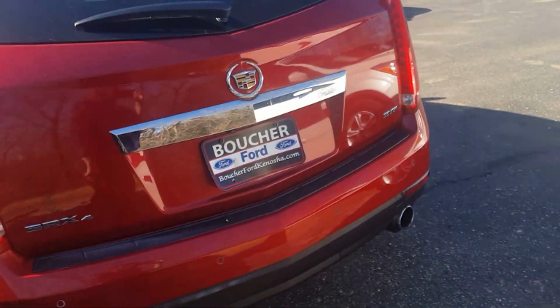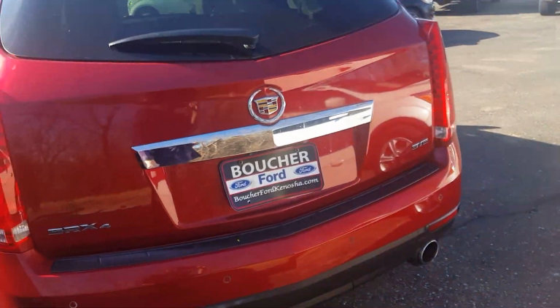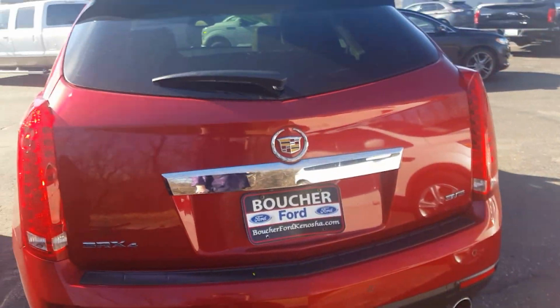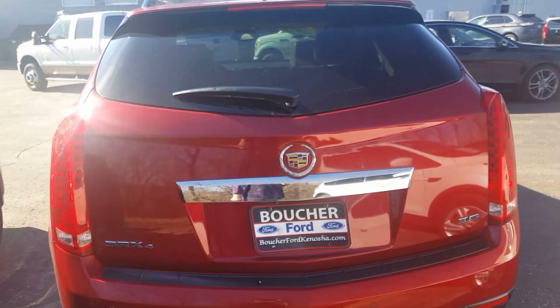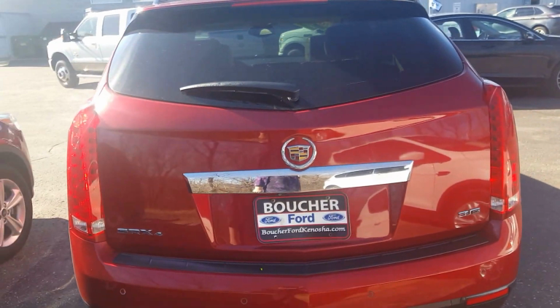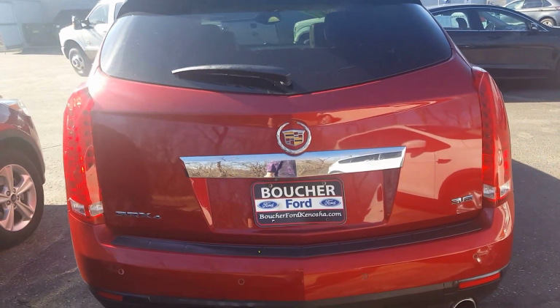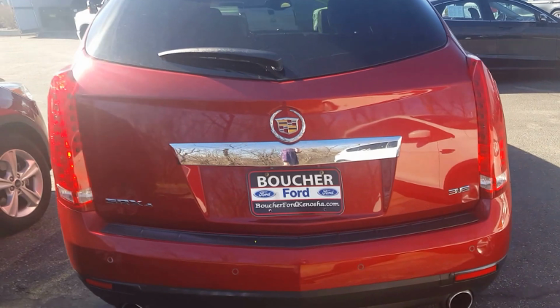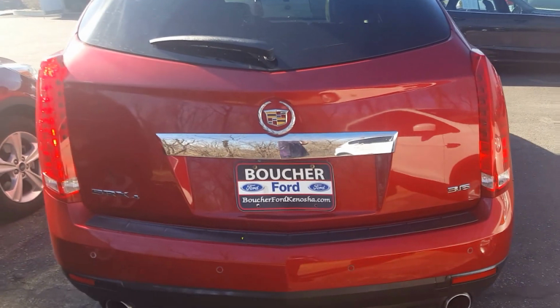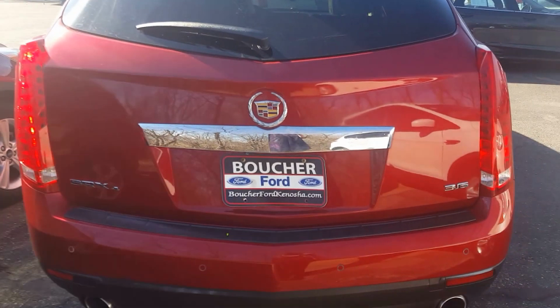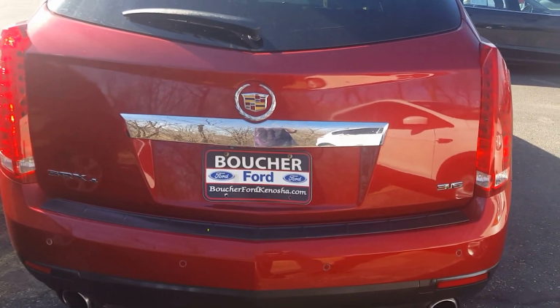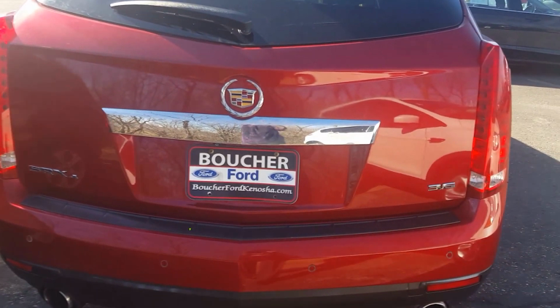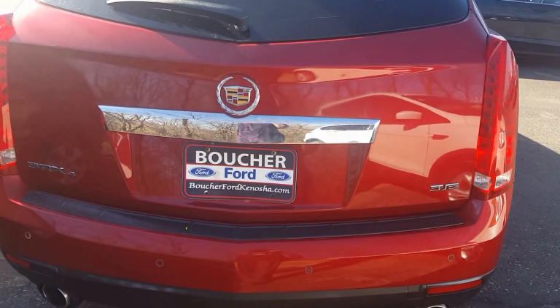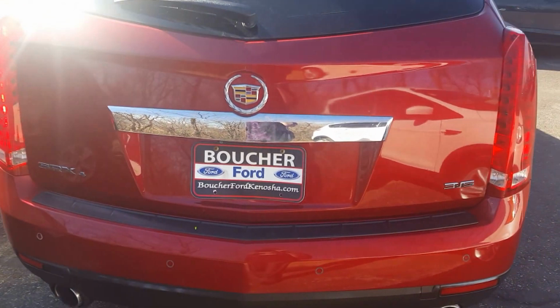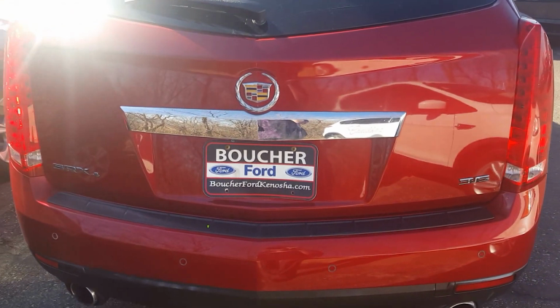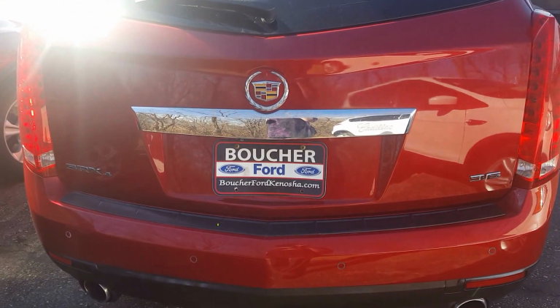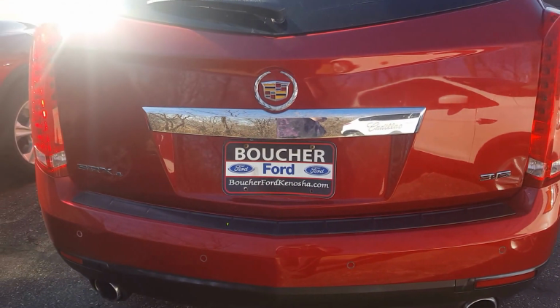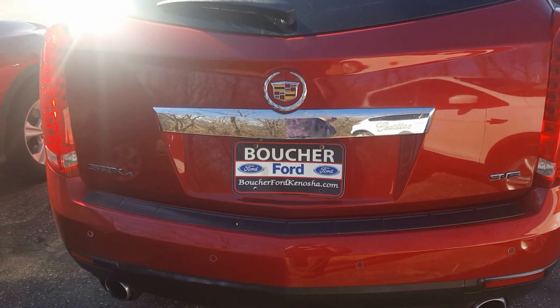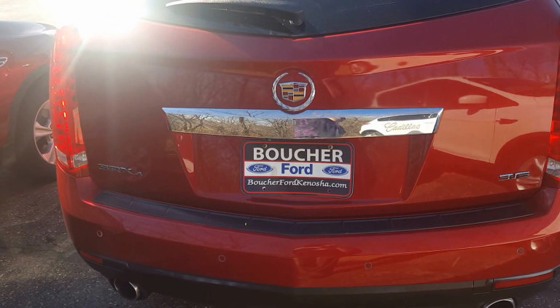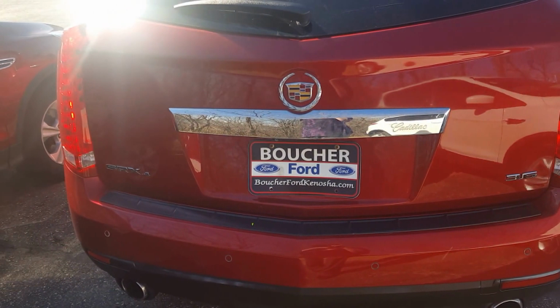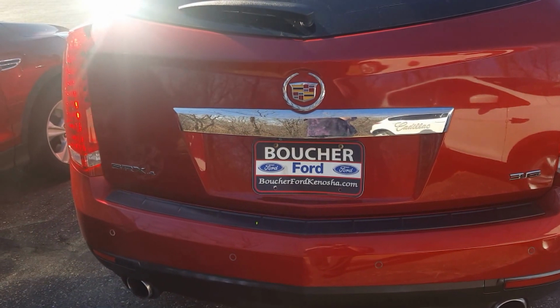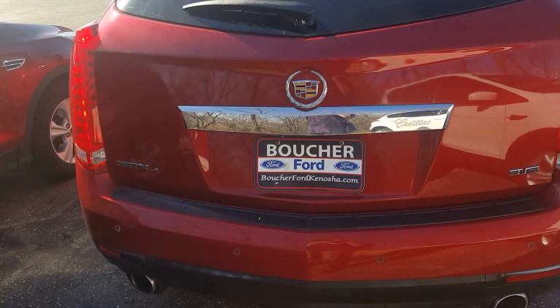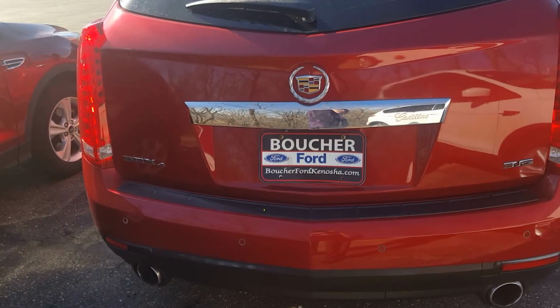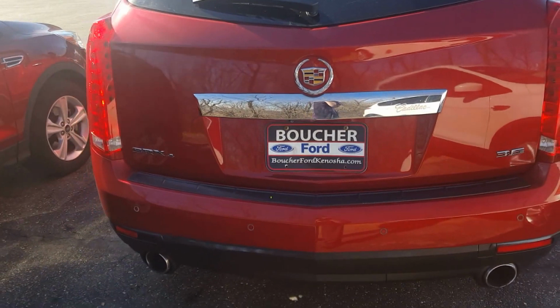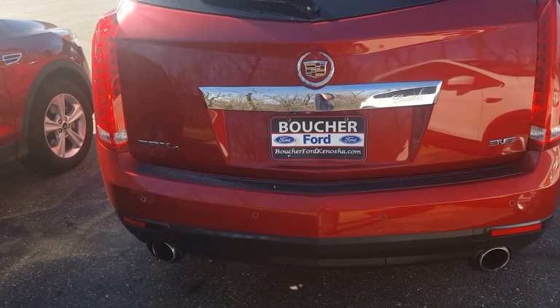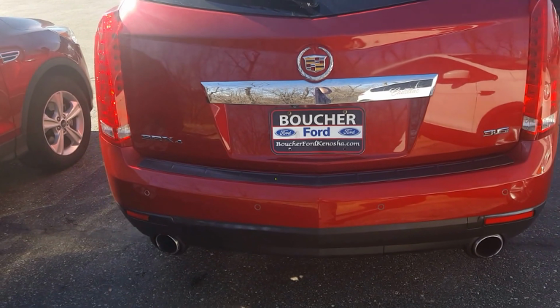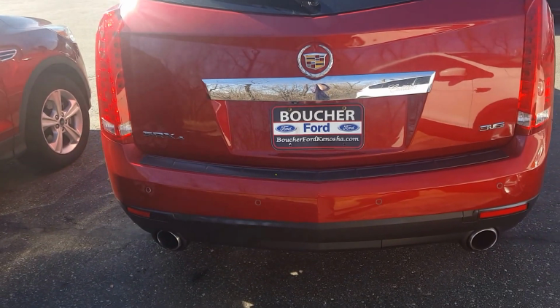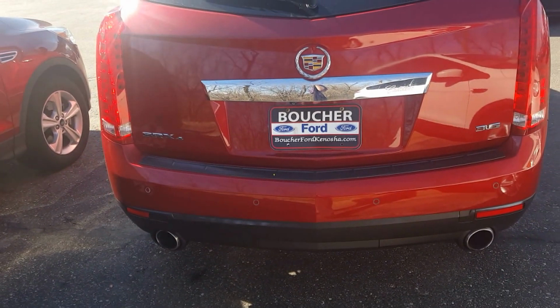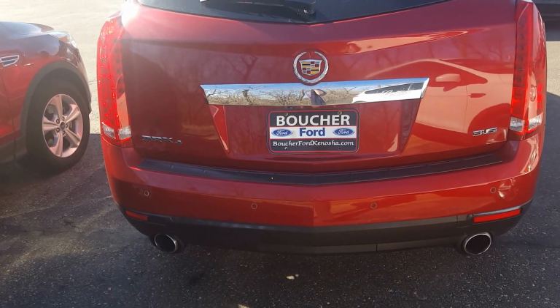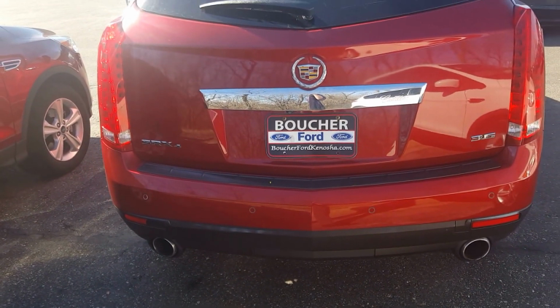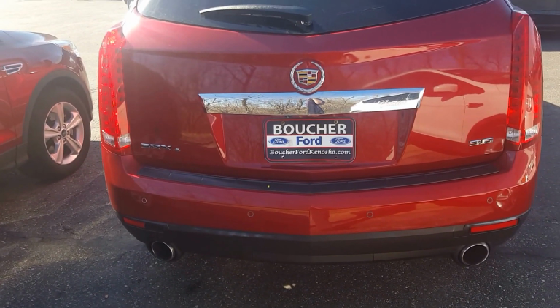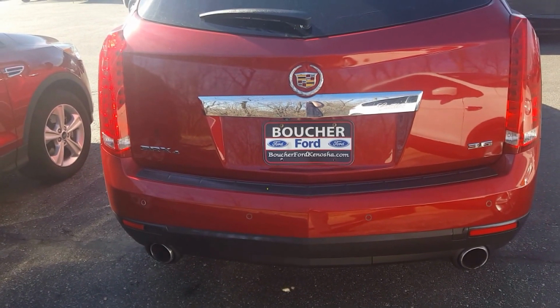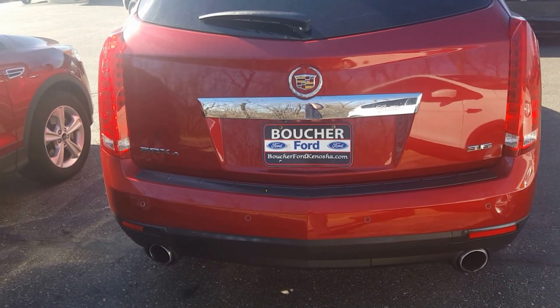We'd love for you and your husband to stop on out tomorrow. Give me a call at 262-697-0700 and ask for Jennifer.